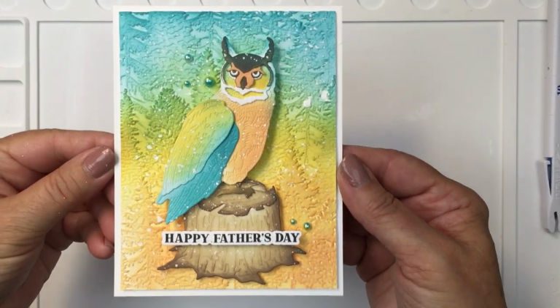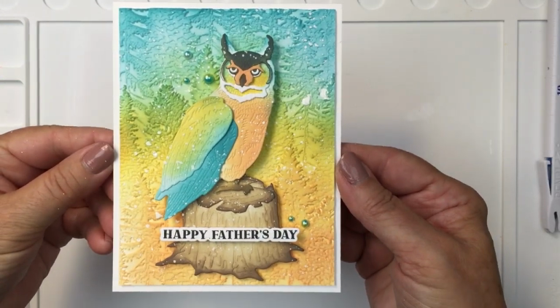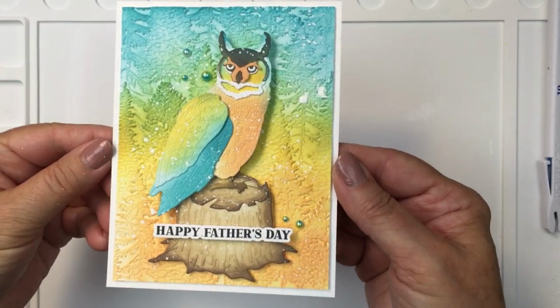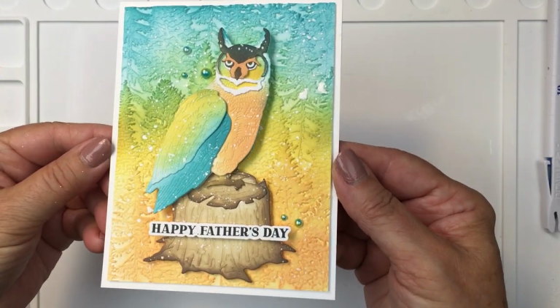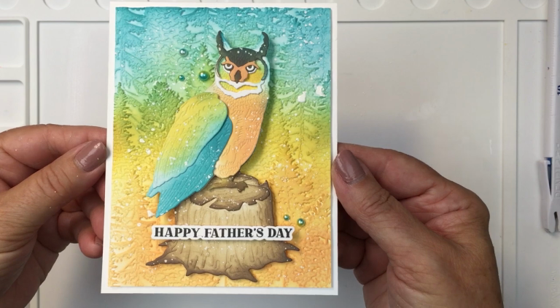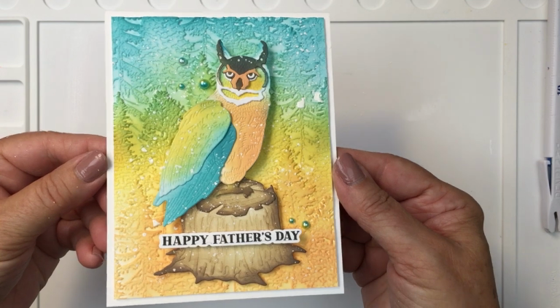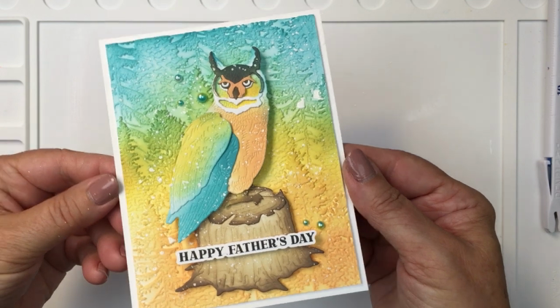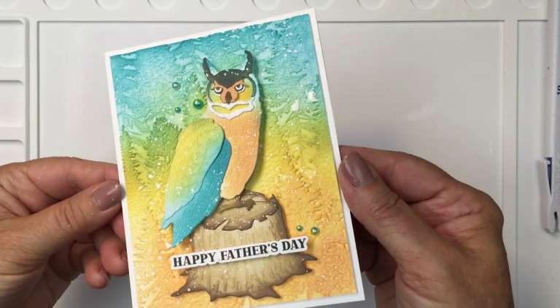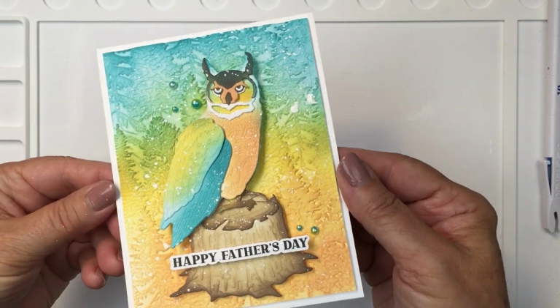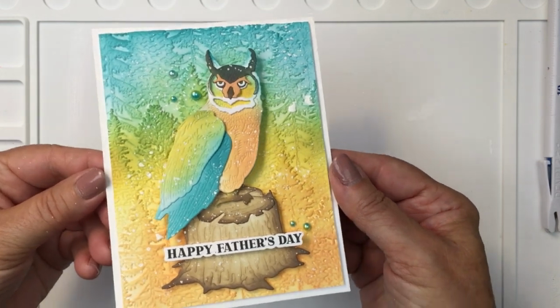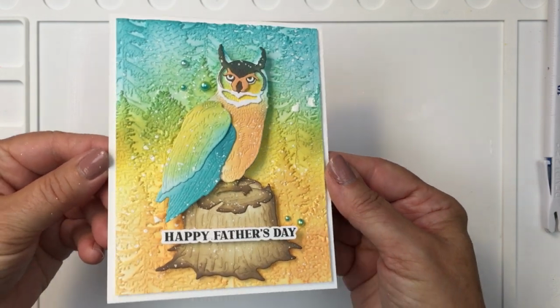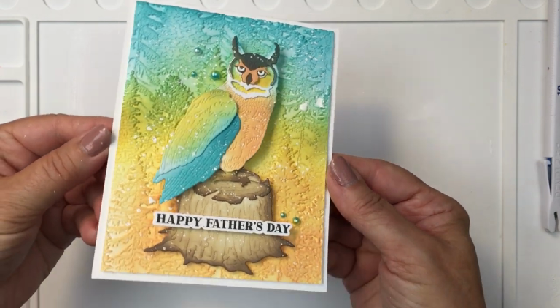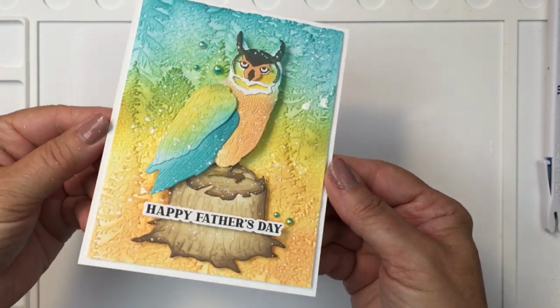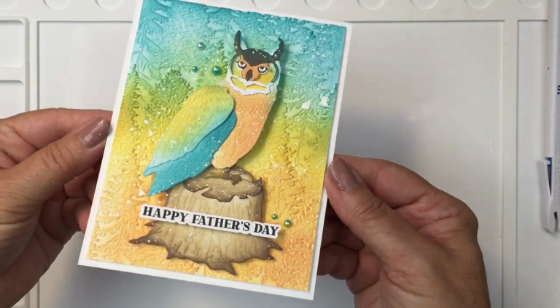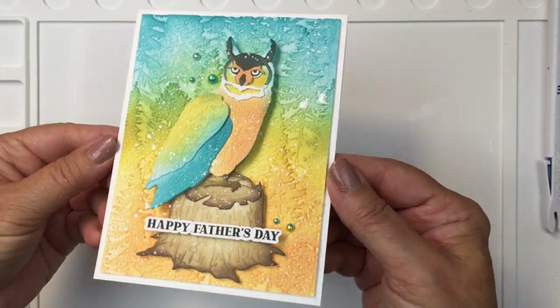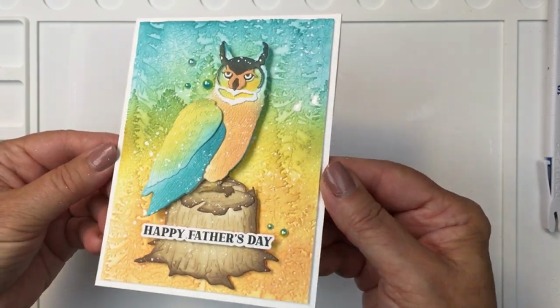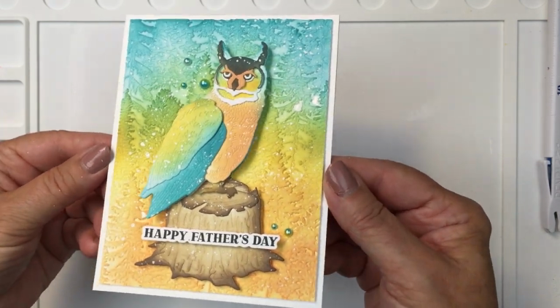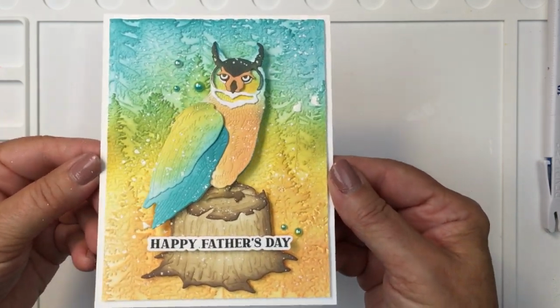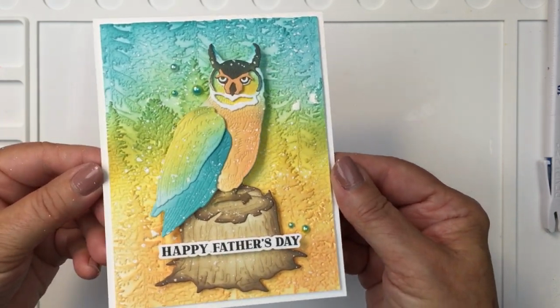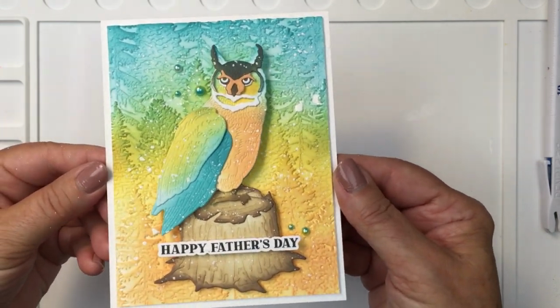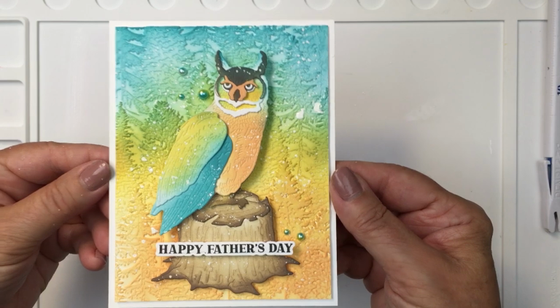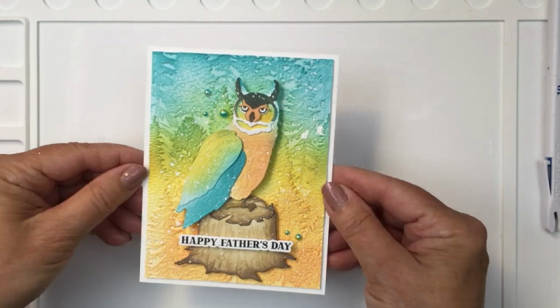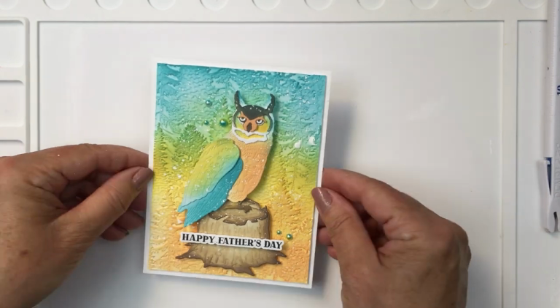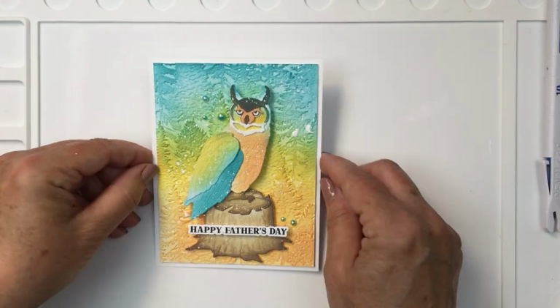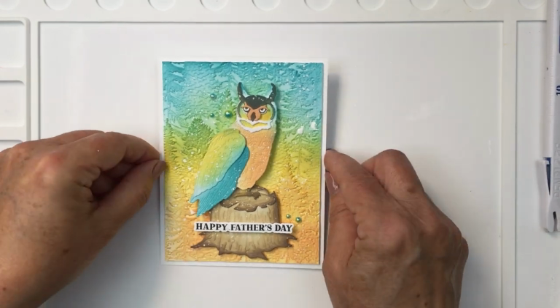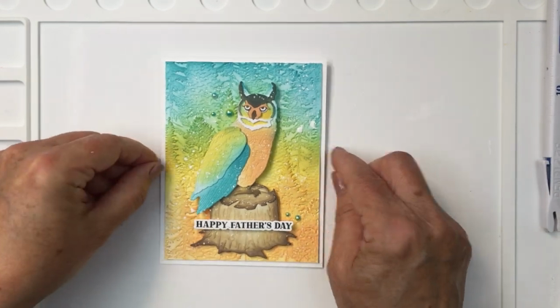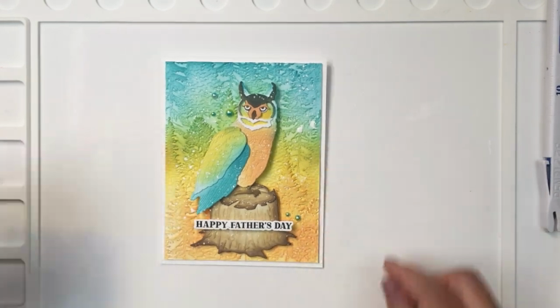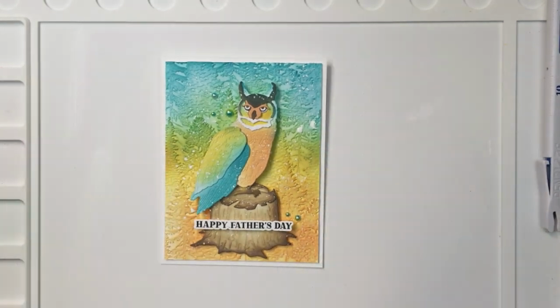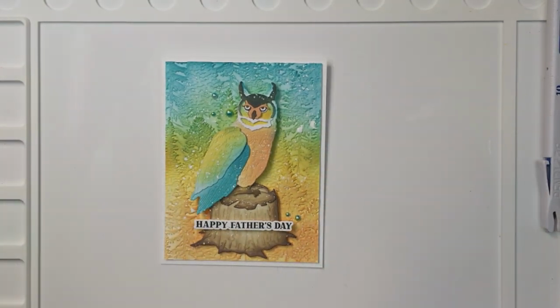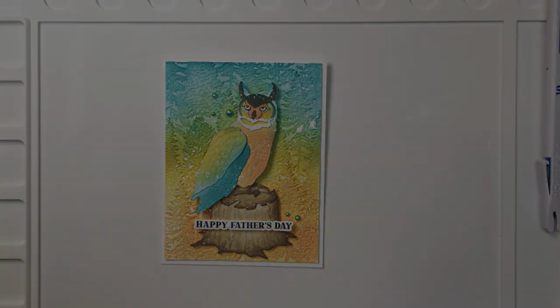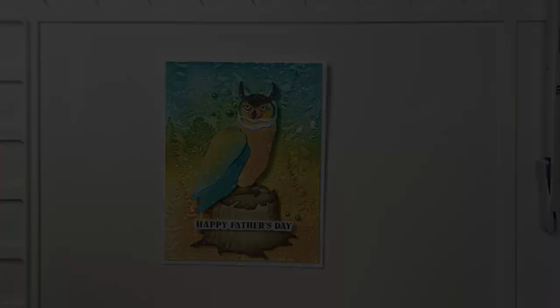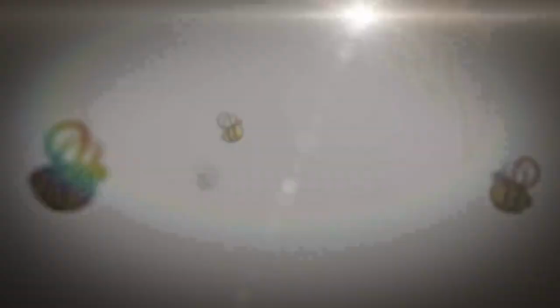This is all finished, friends — I hope that you were inspired. I have linked up to all of the products that I've used today in the description box below. Have an amazing day and I'll see you again soon. Bye bye!